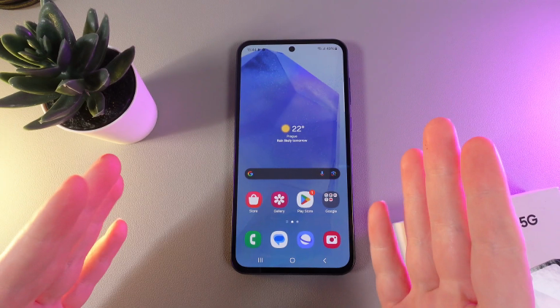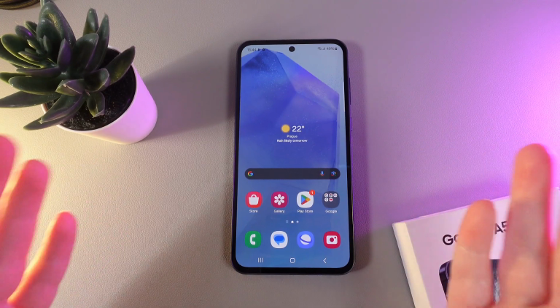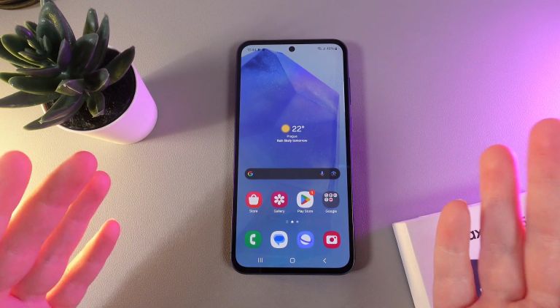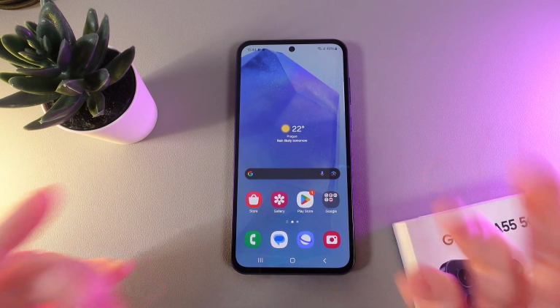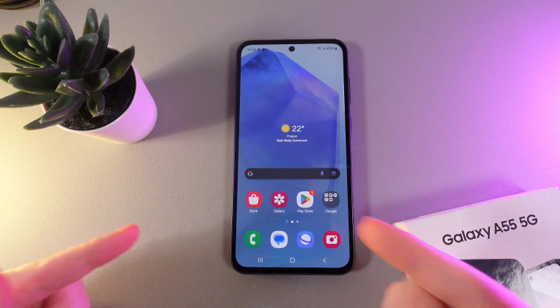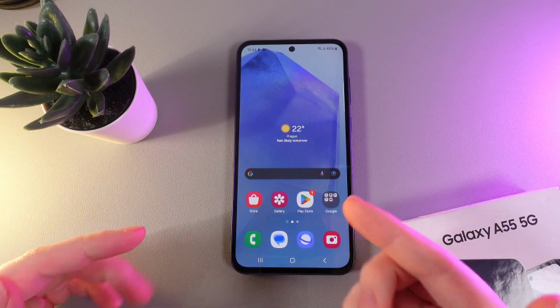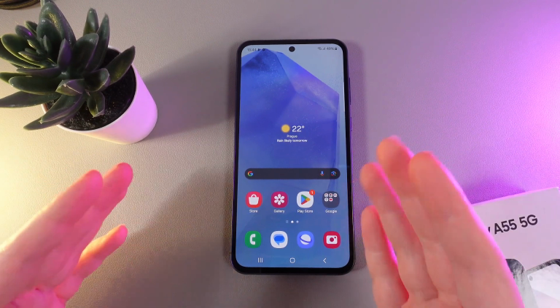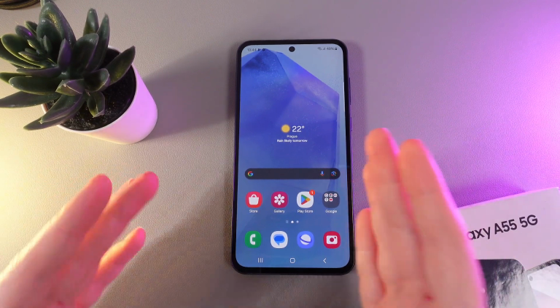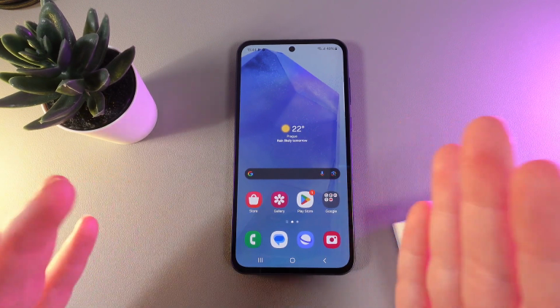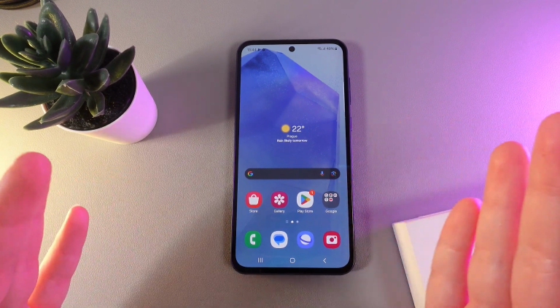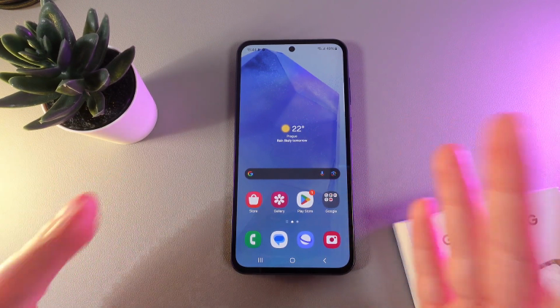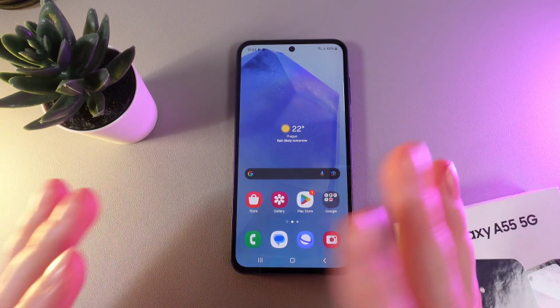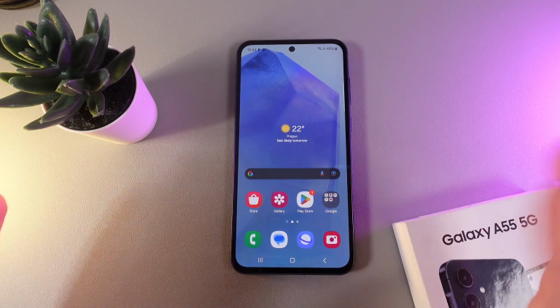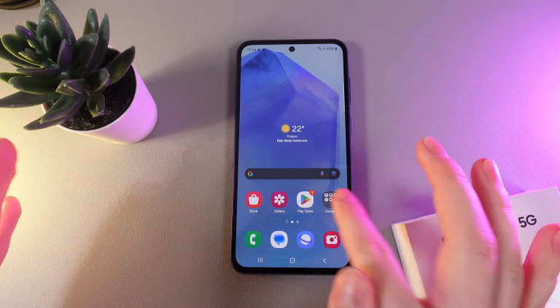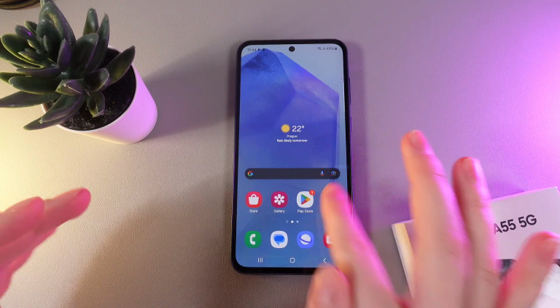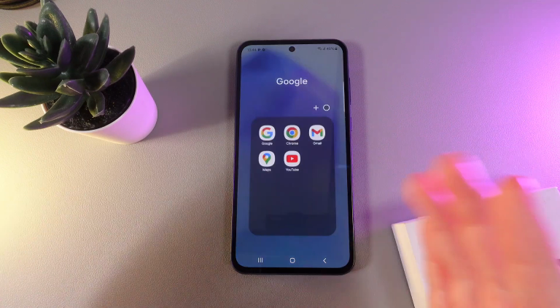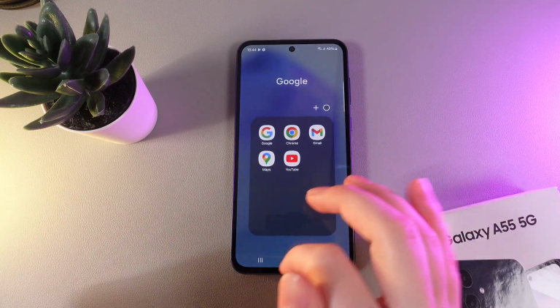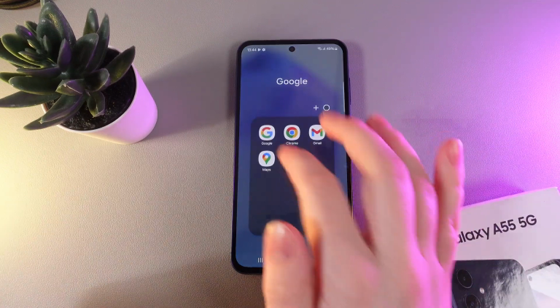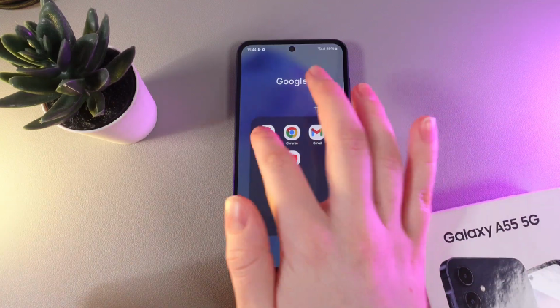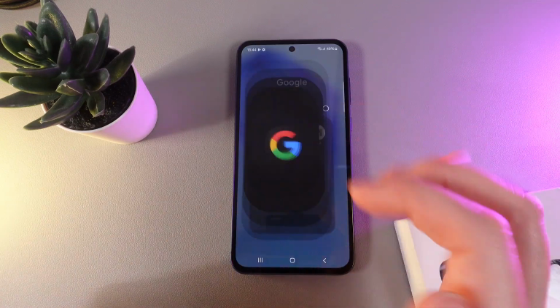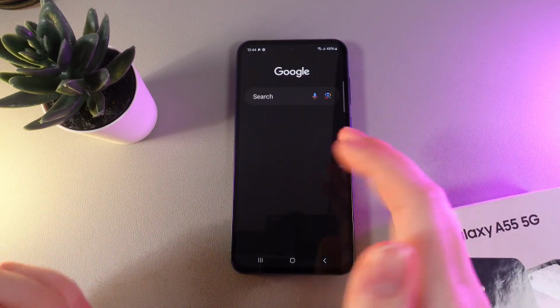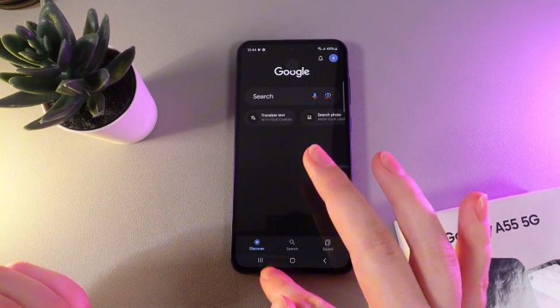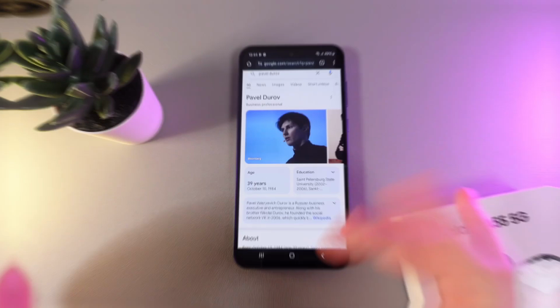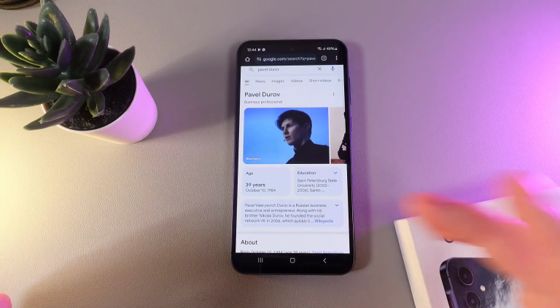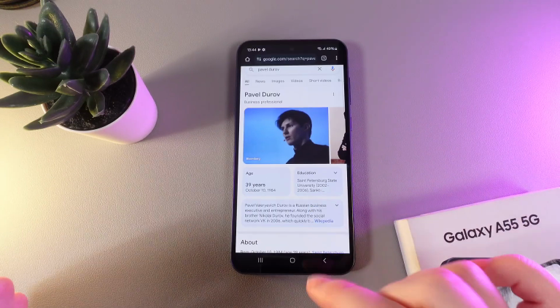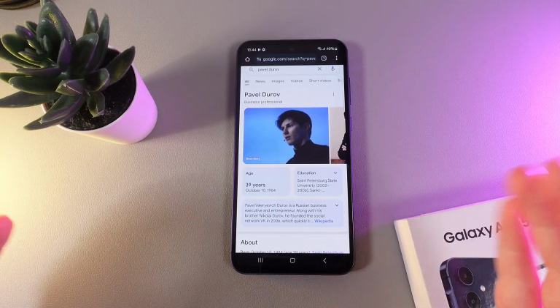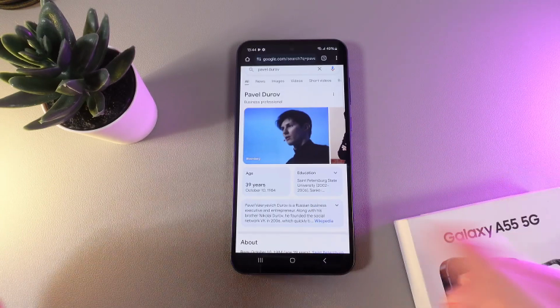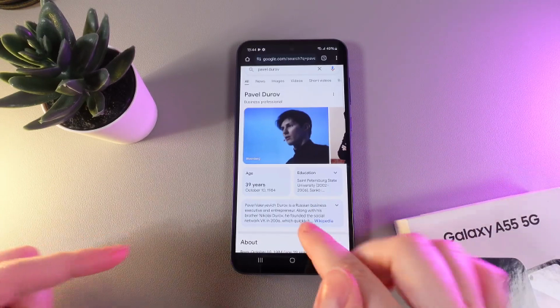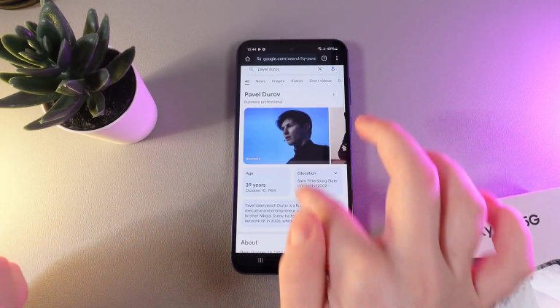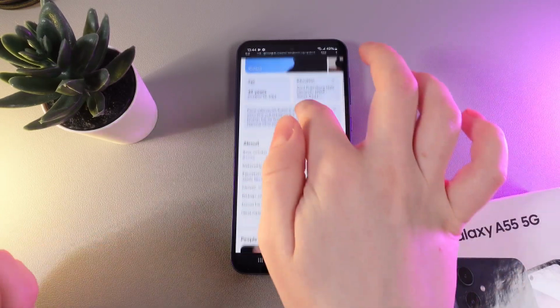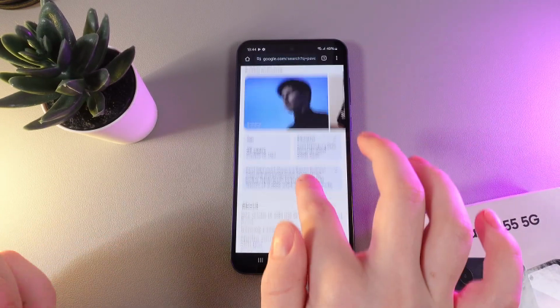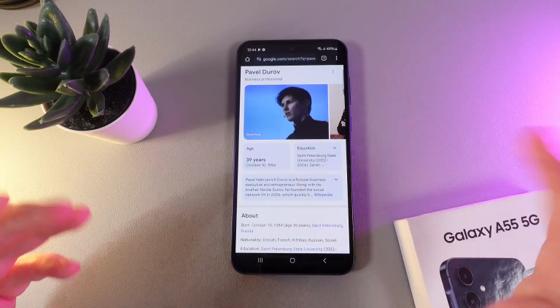As a first step, to do a scrolling screenshot we would need to open any website that we can scroll. So I'll open Google. As you can see, we got this website which we can scroll.